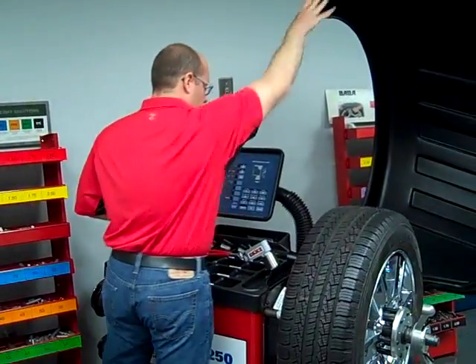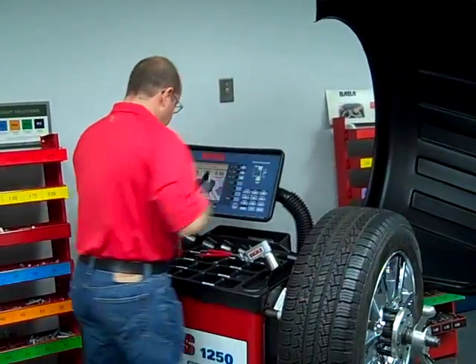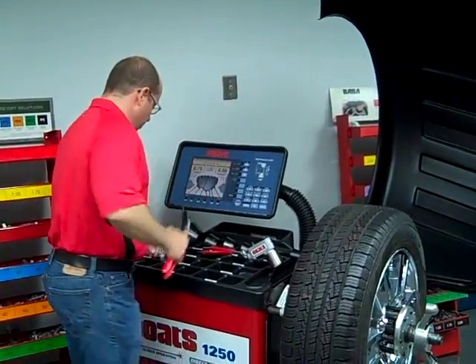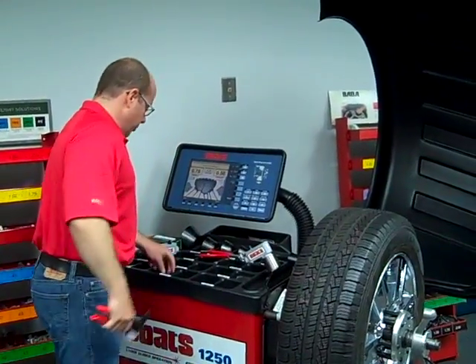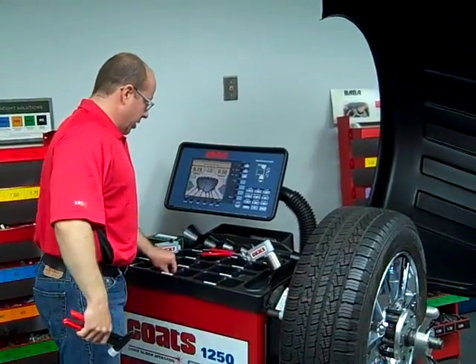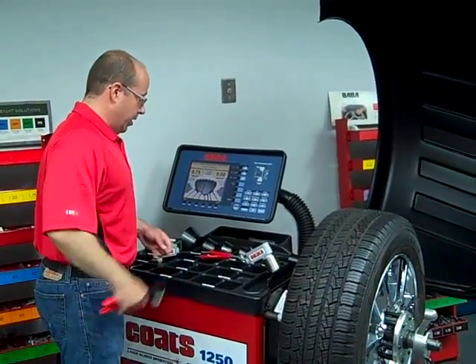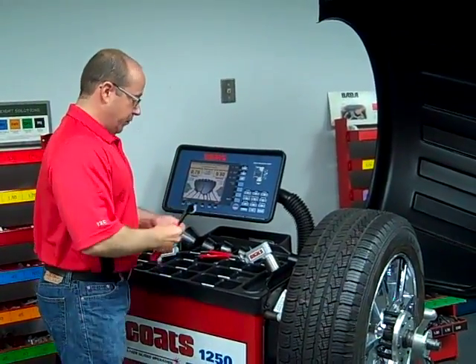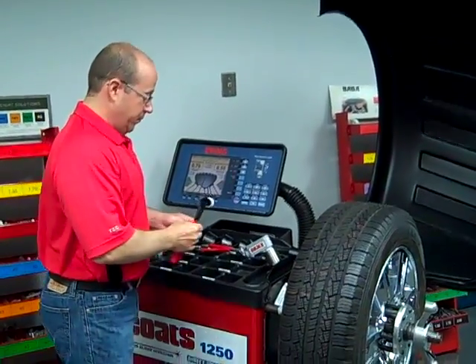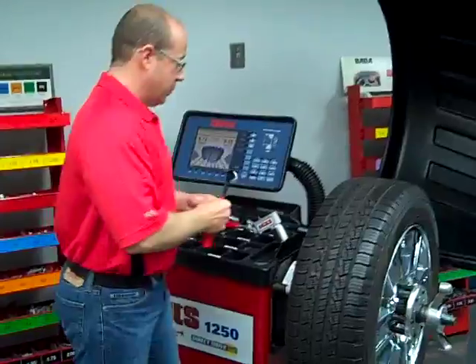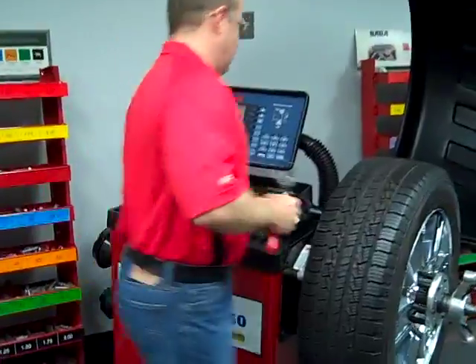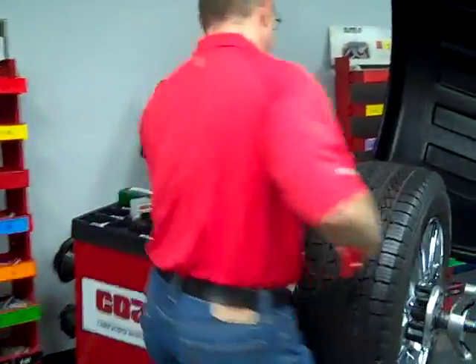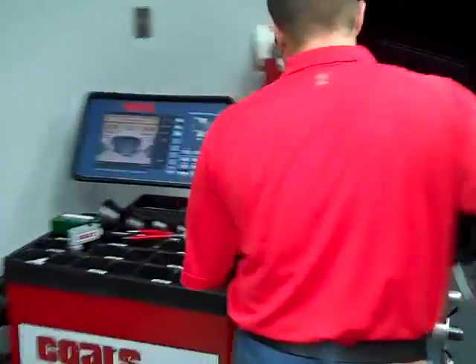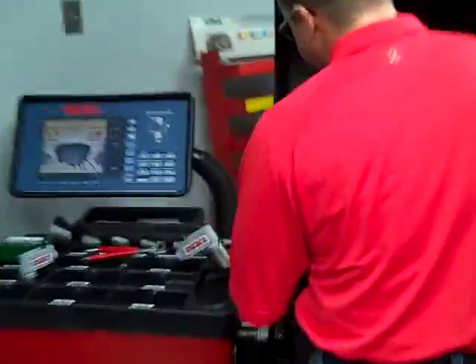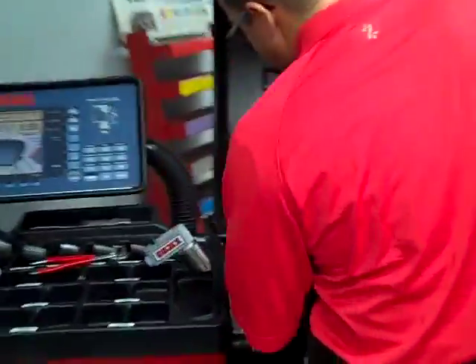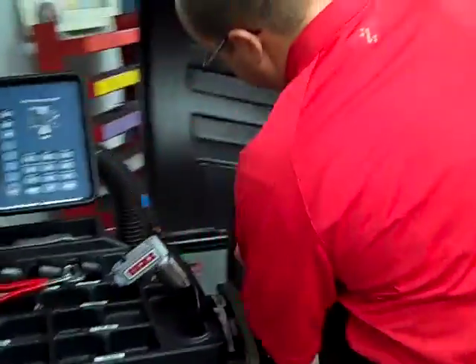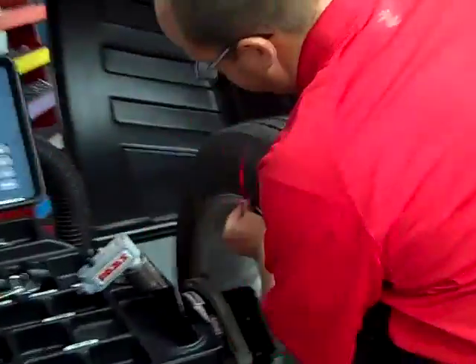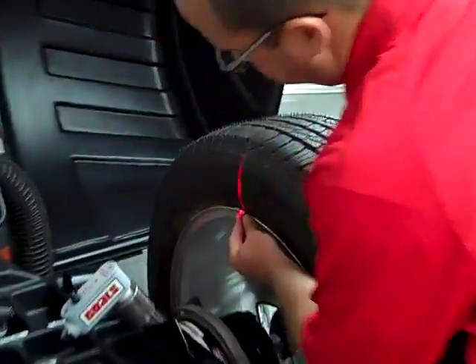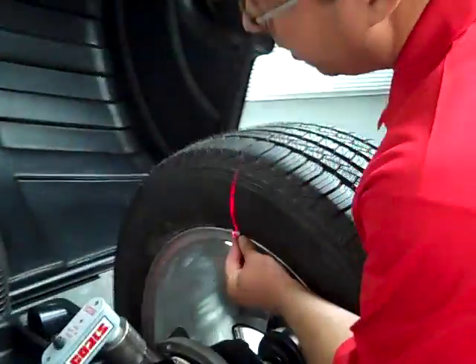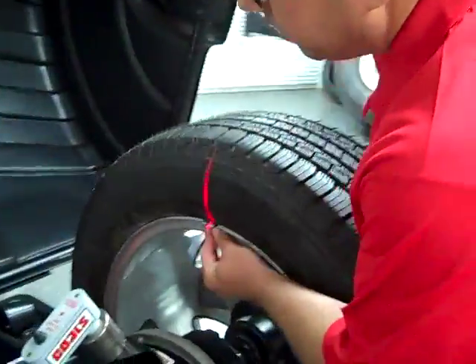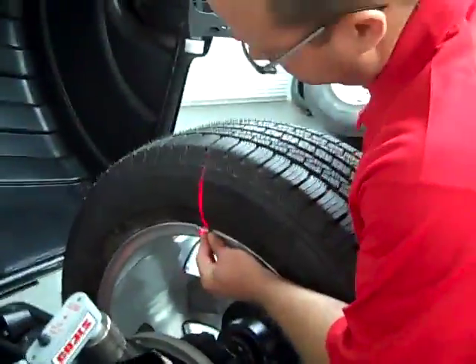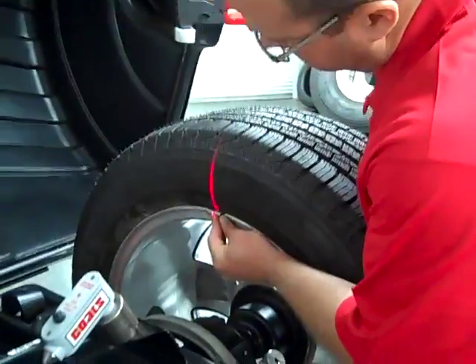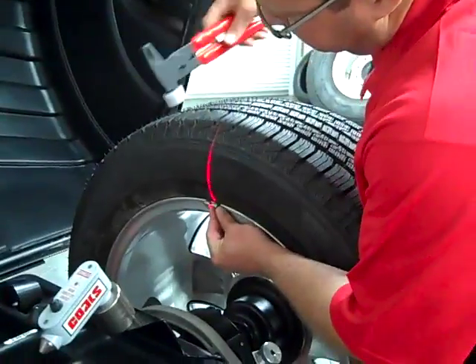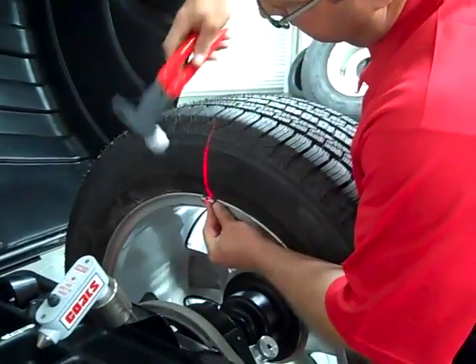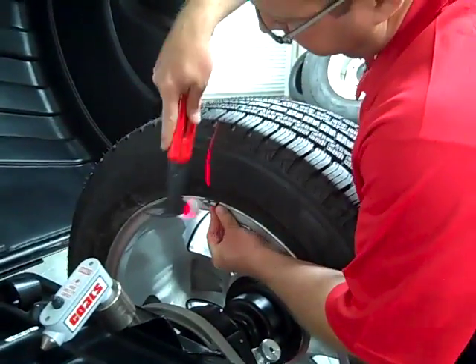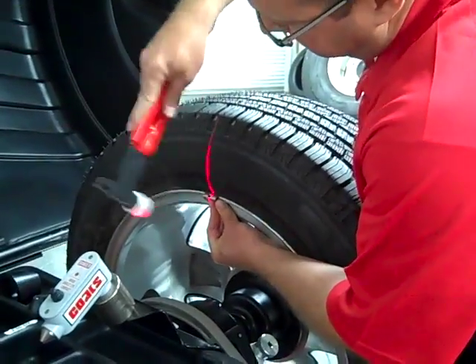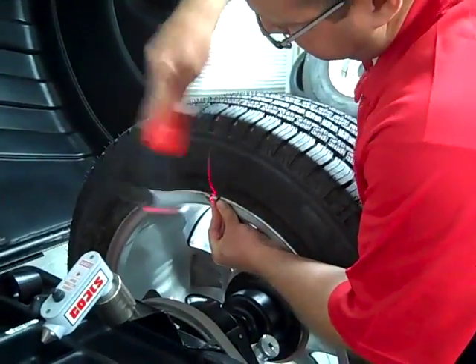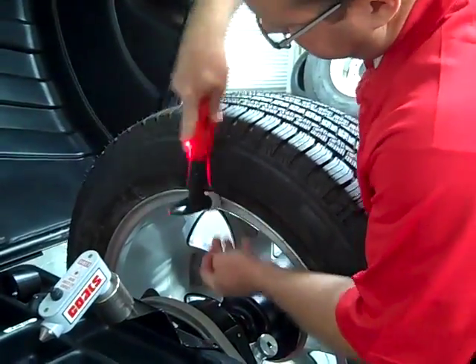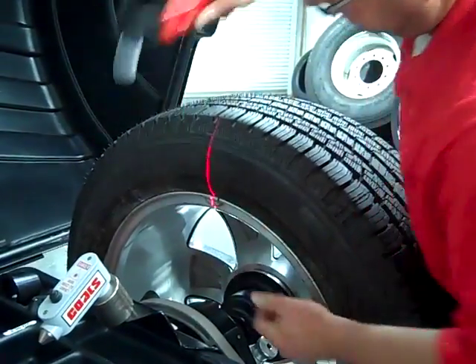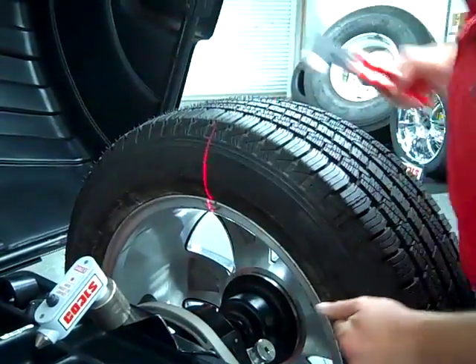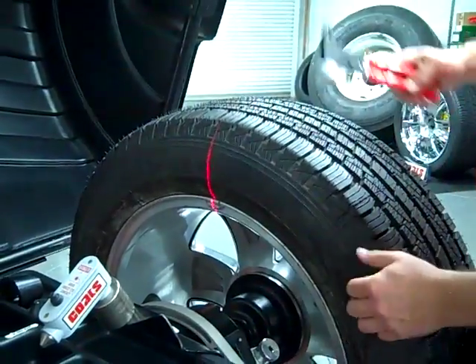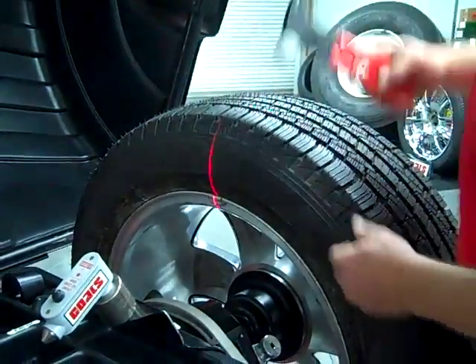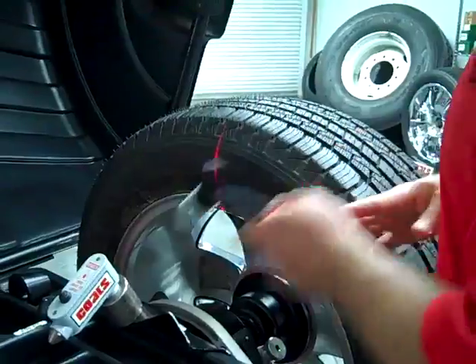So there we have it — we're at our inboard weight location. We've got our laser line cast on the sidewall. We simply take our wheel weight, center it on the laser line, and apply it.